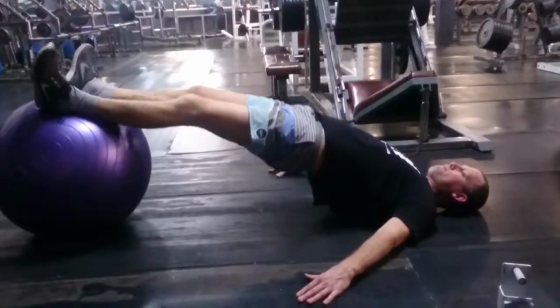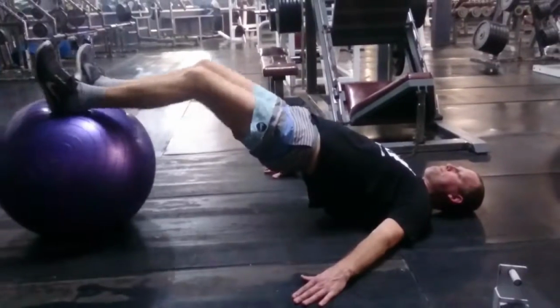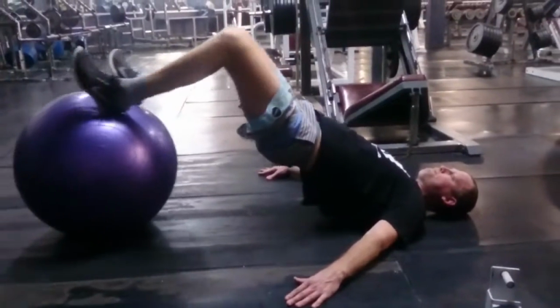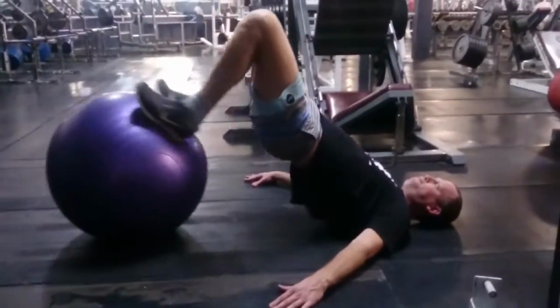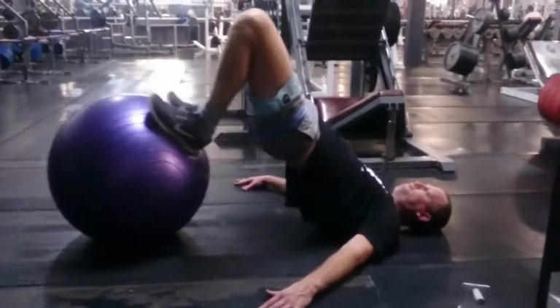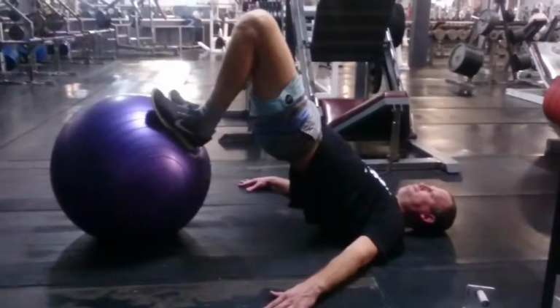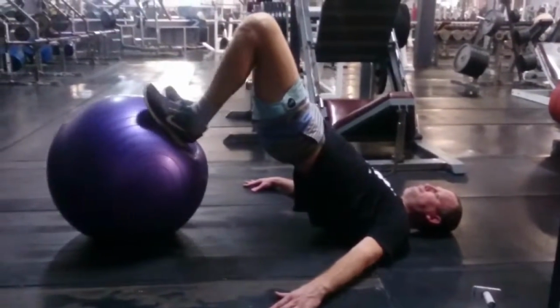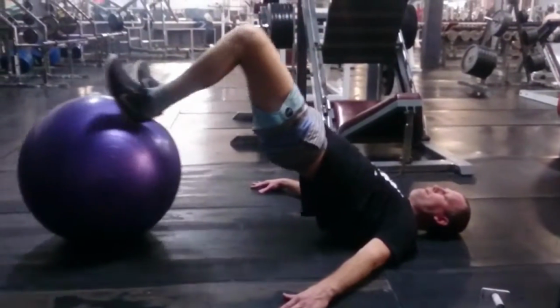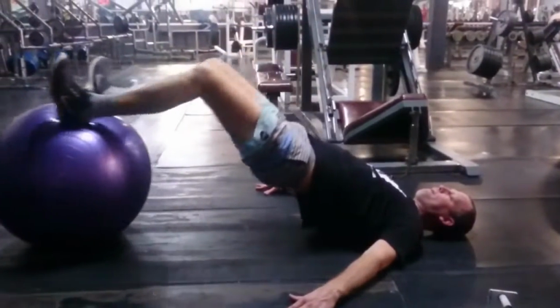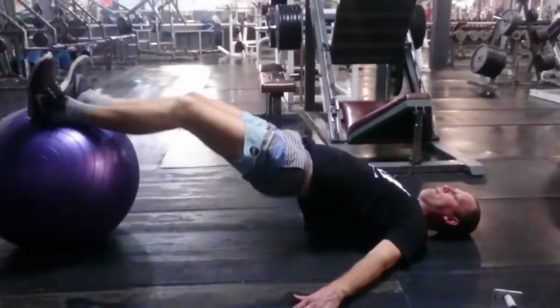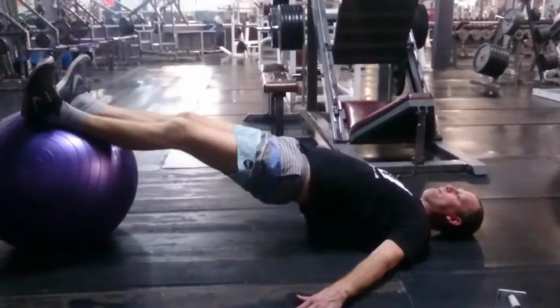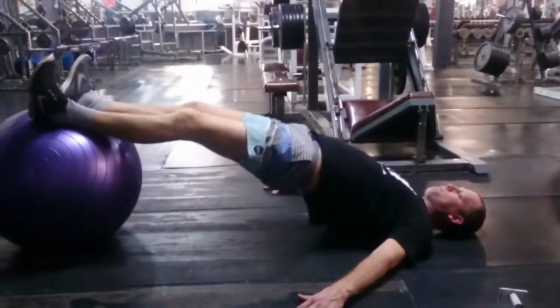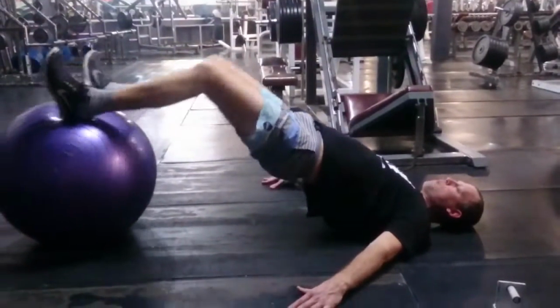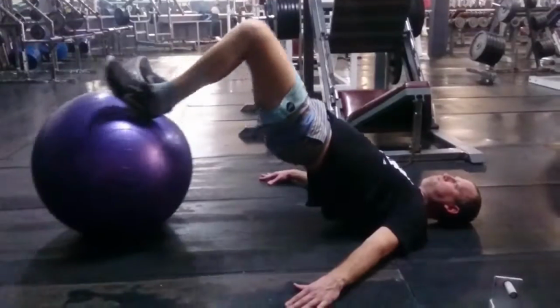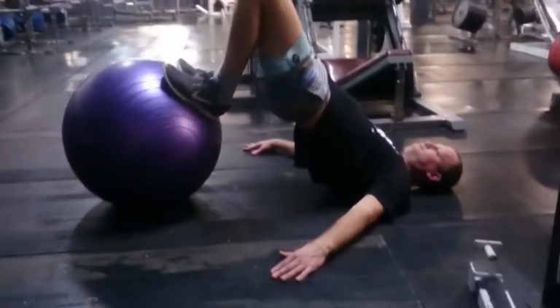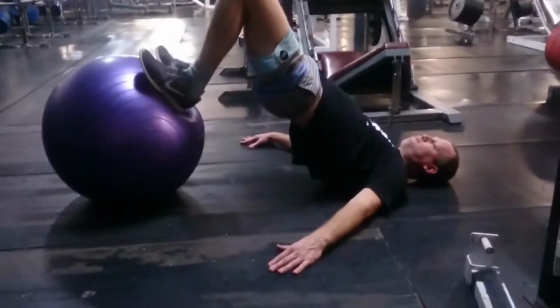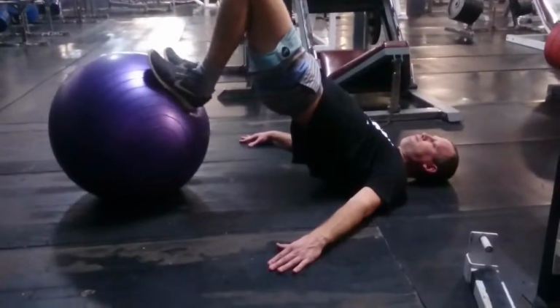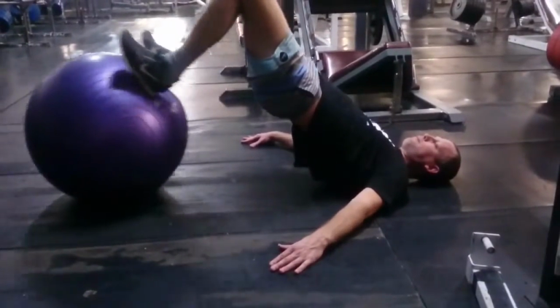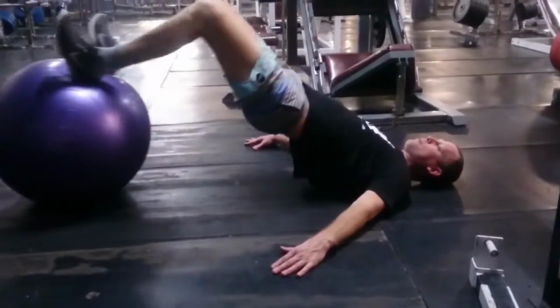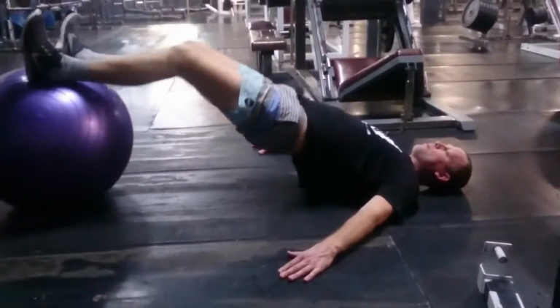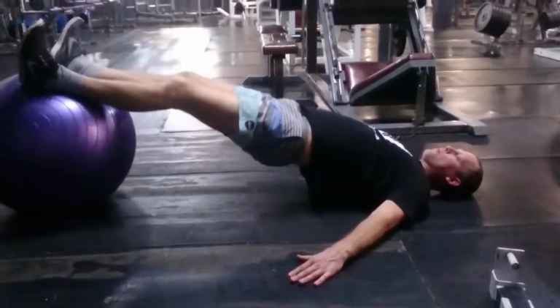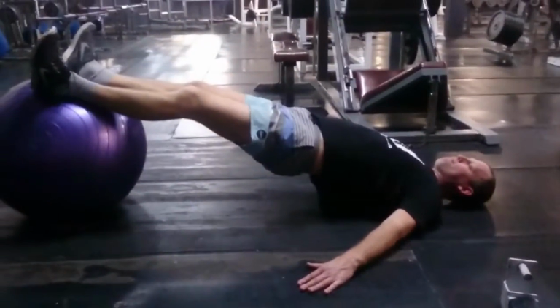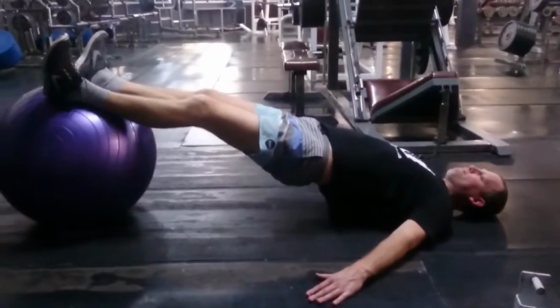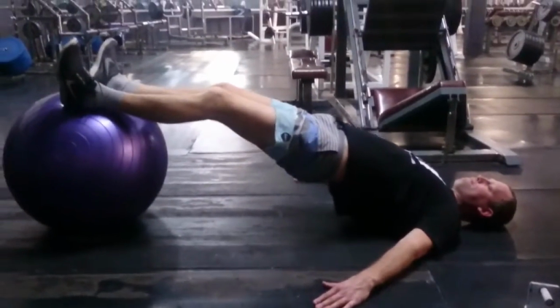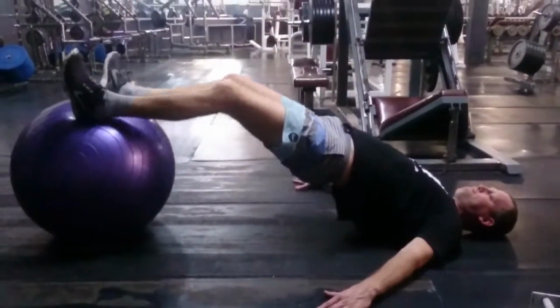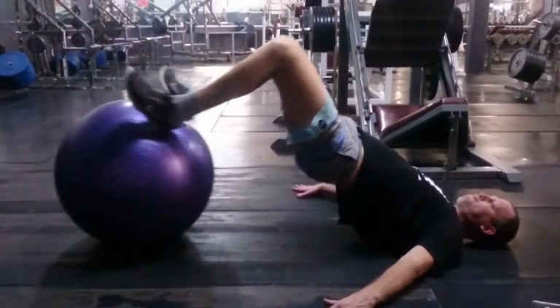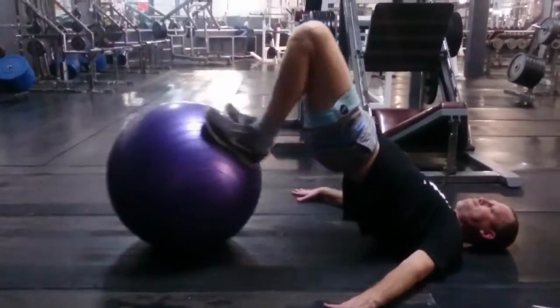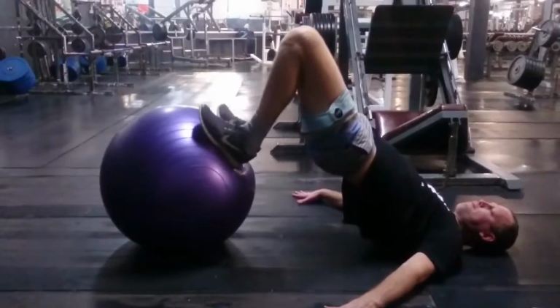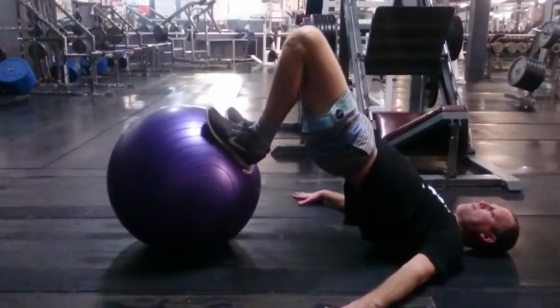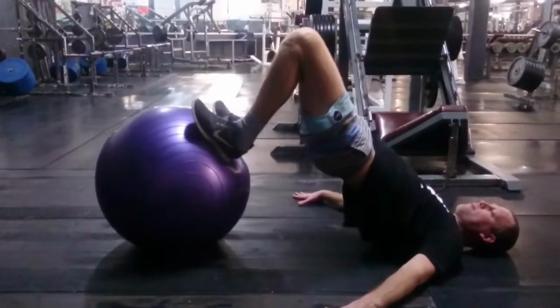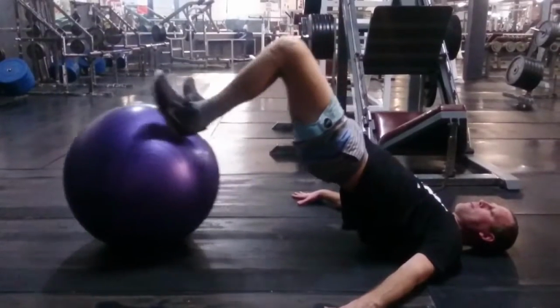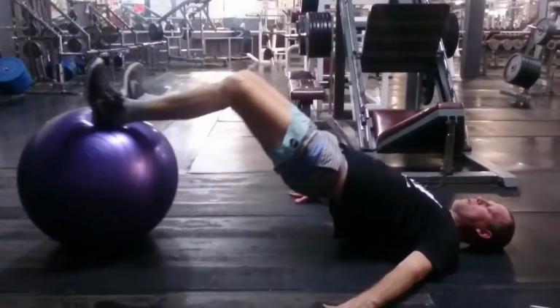The hips are staying nice and high. In the start position, we have a nice straight line from the foot through to the shoulder, using the hands to press down and keep balance. Then he digs his heel into the ball and pulls it in towards his bum.